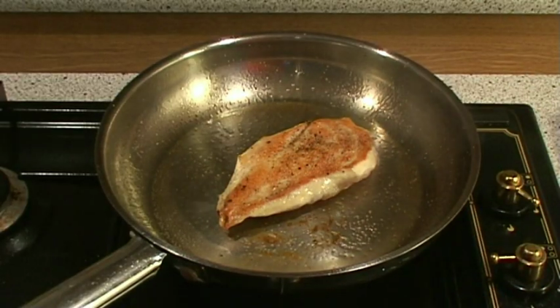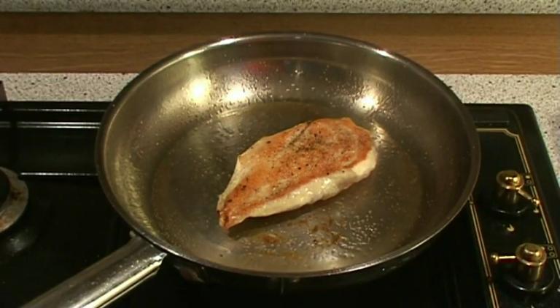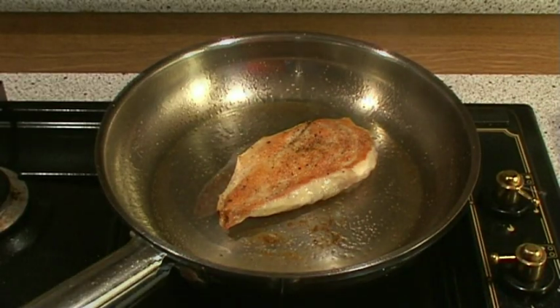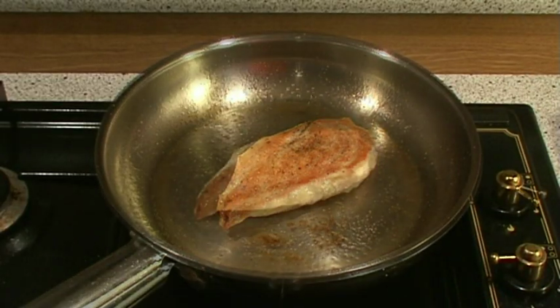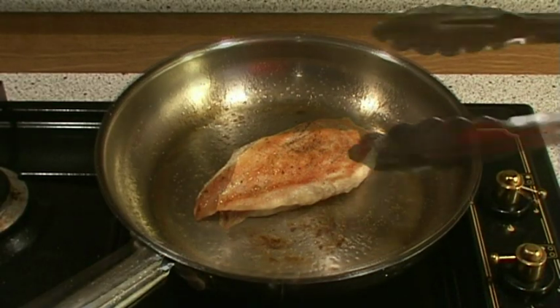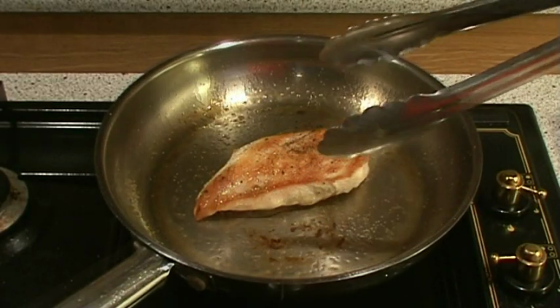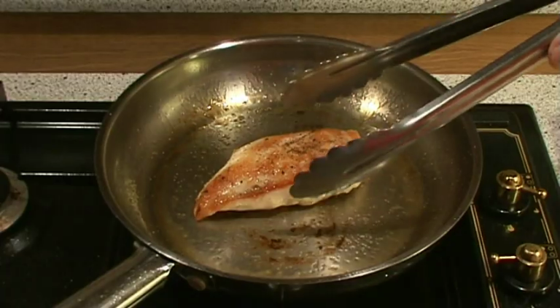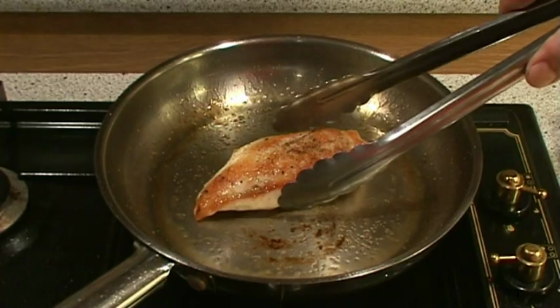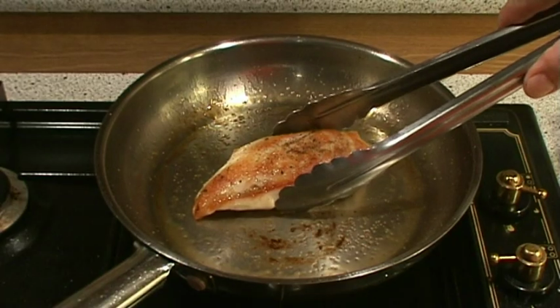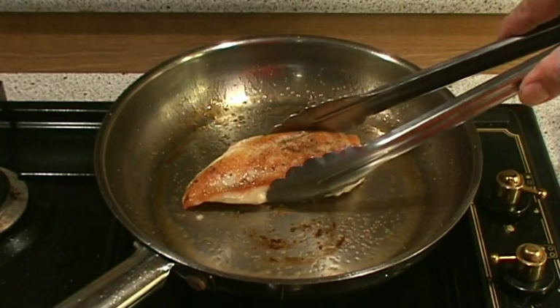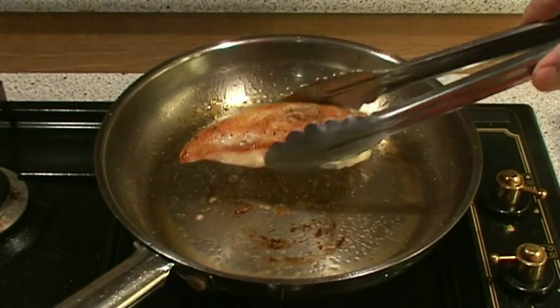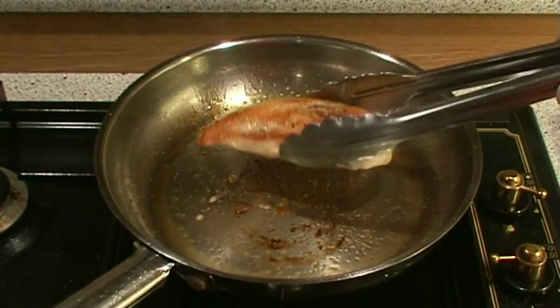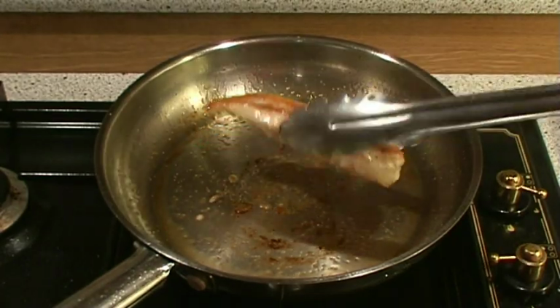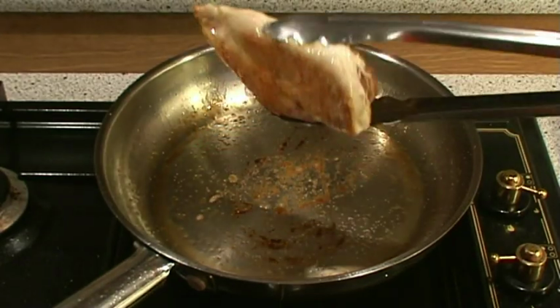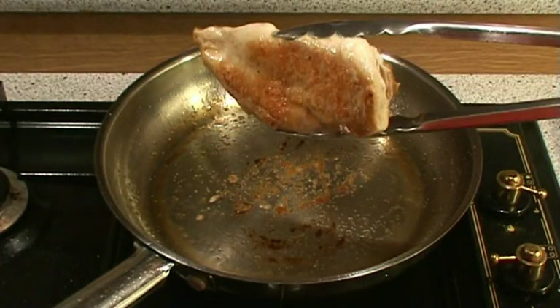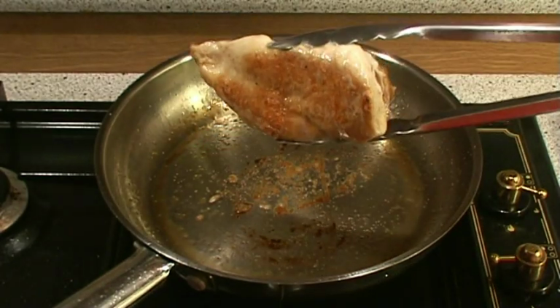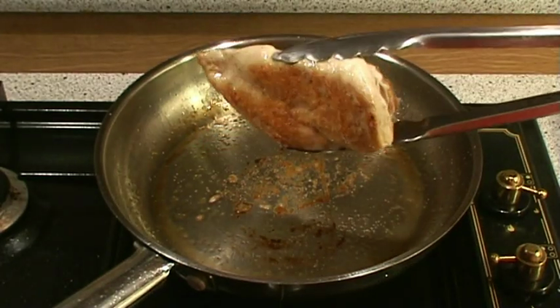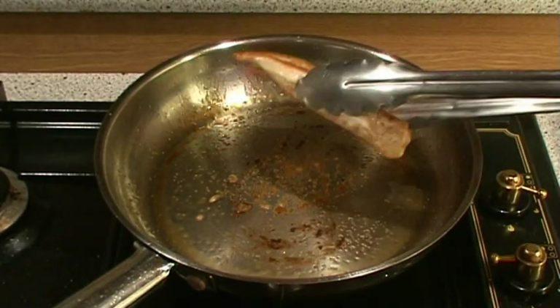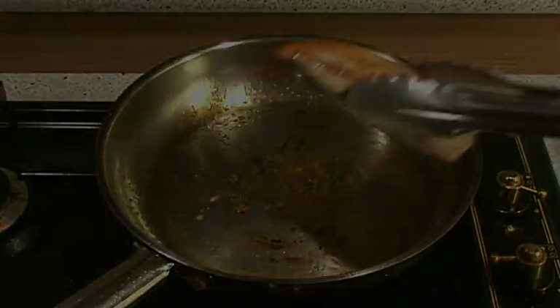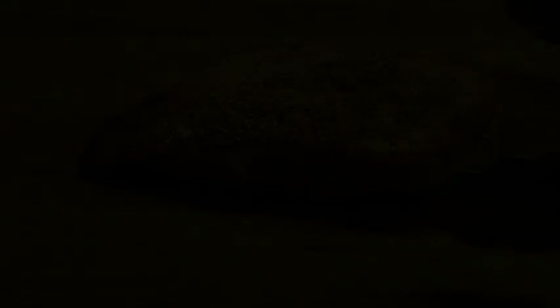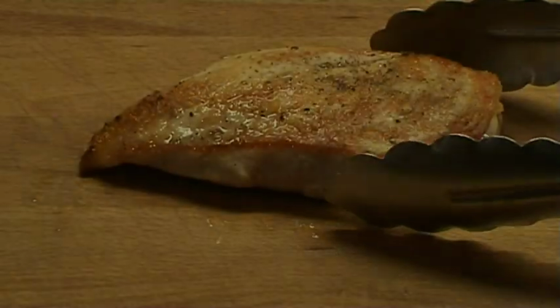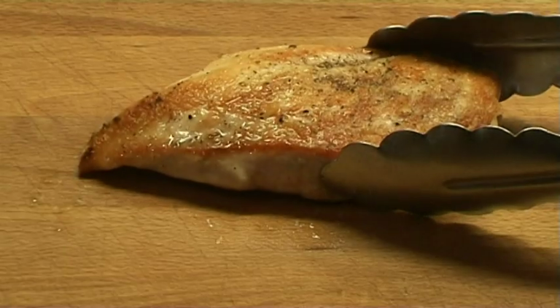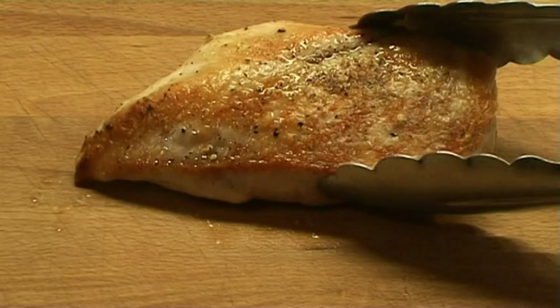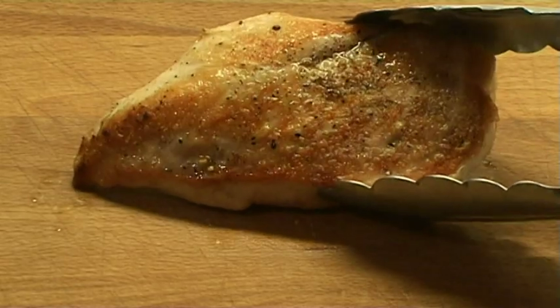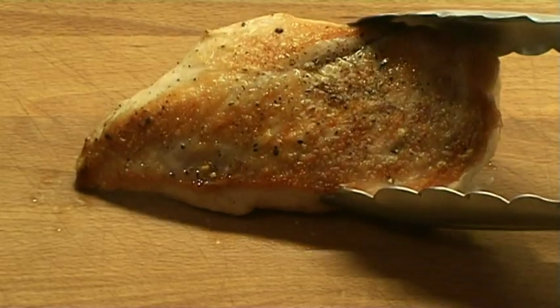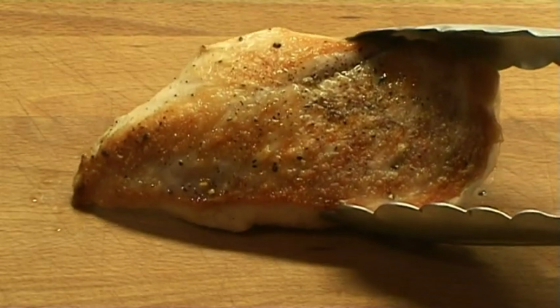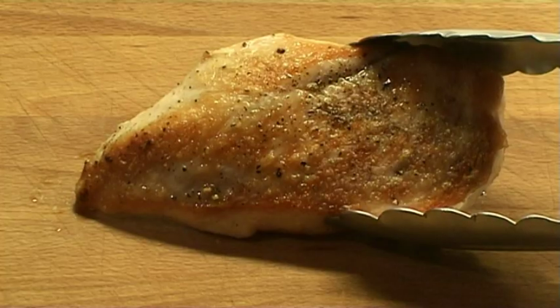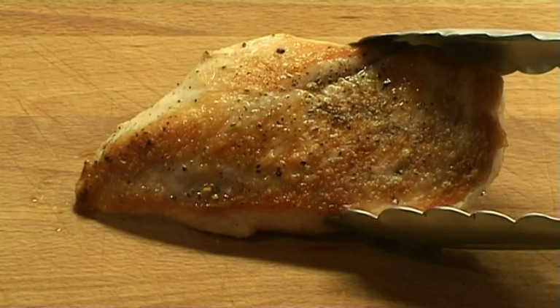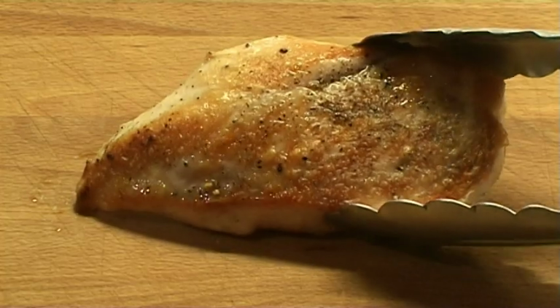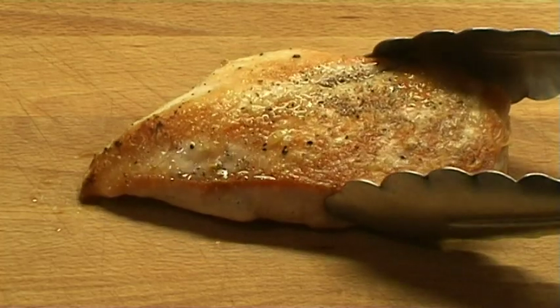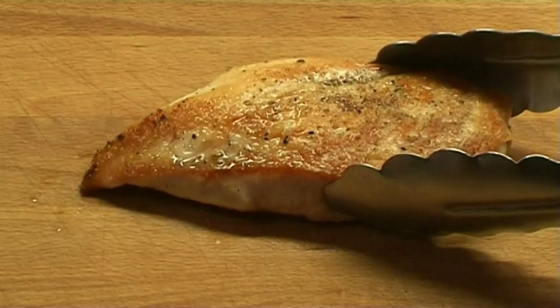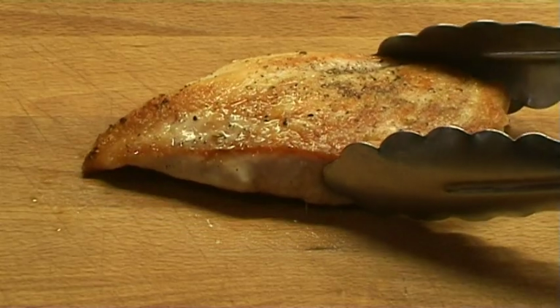When the cooking is done, we can see that even the other side has developed a nice golden color. As a result of correctly heating the pan, we achieved a nice juicy chicken breast with a golden crust on the outside.